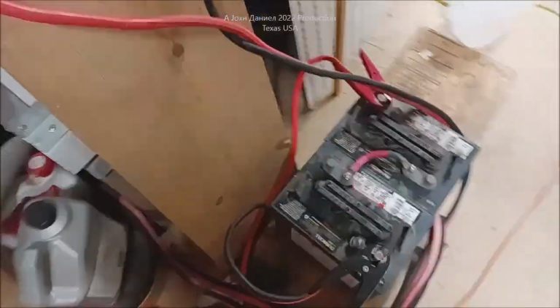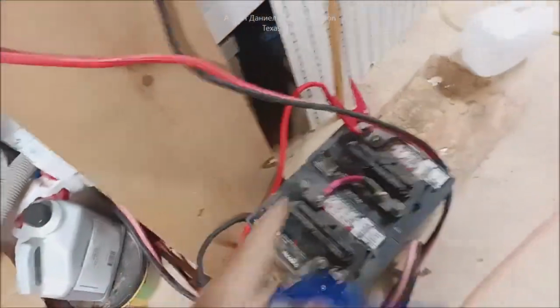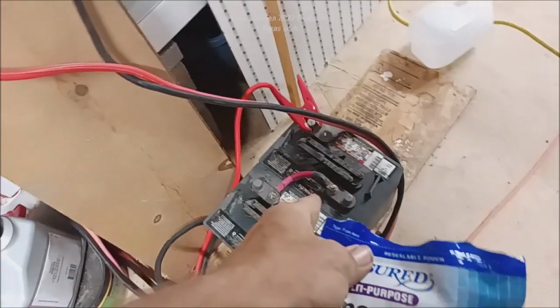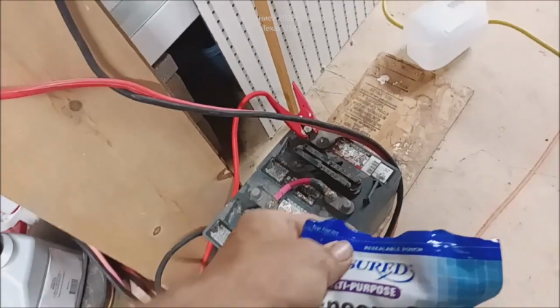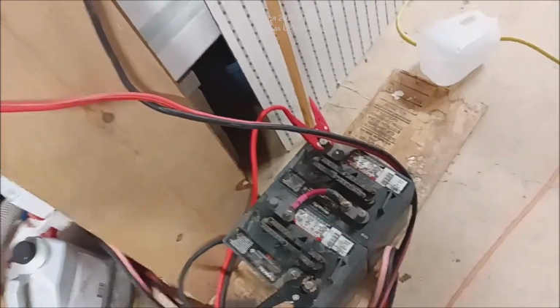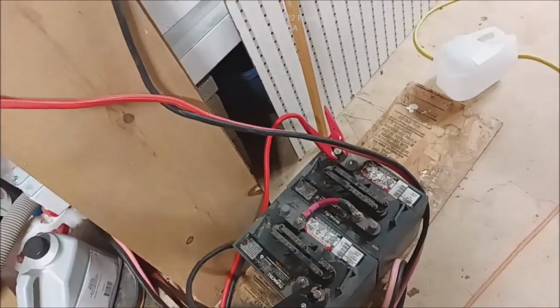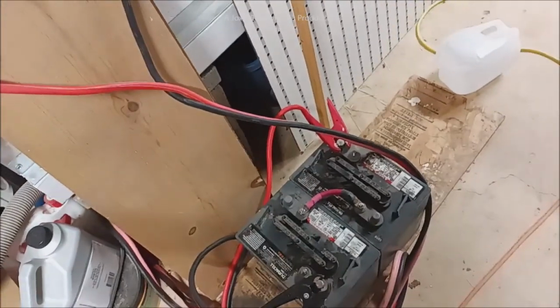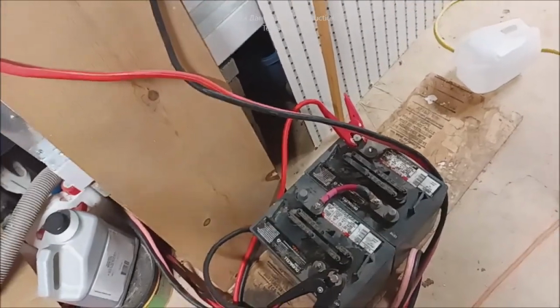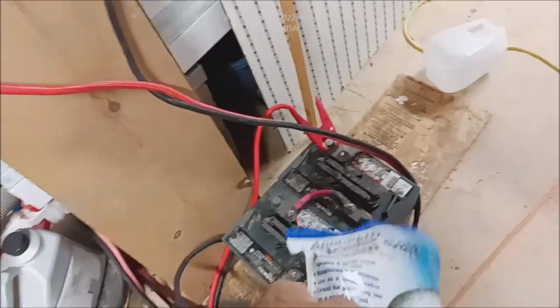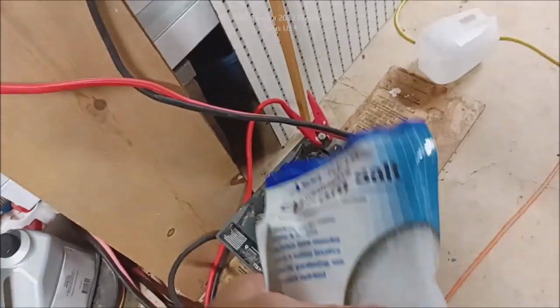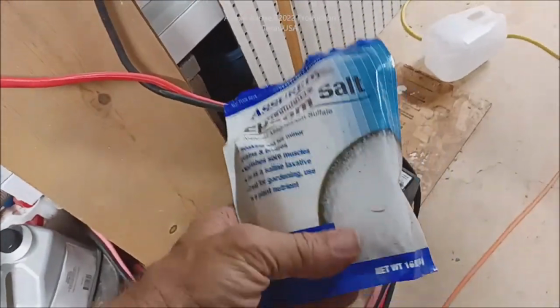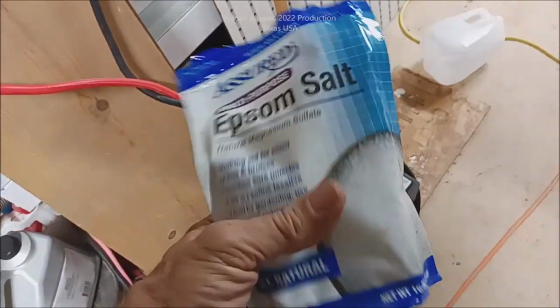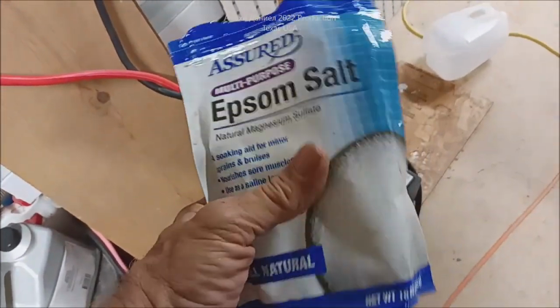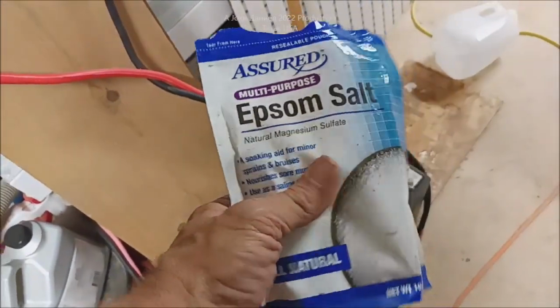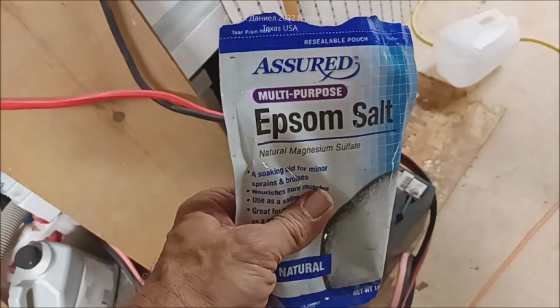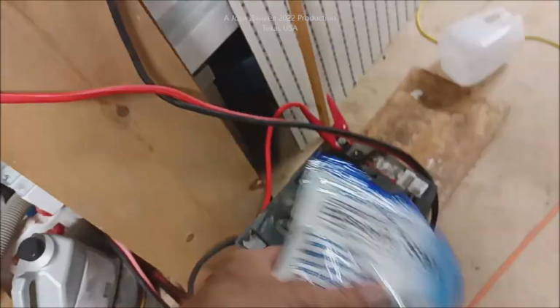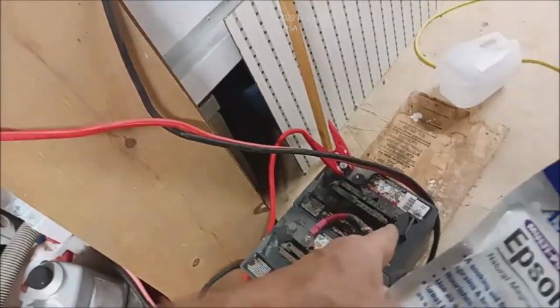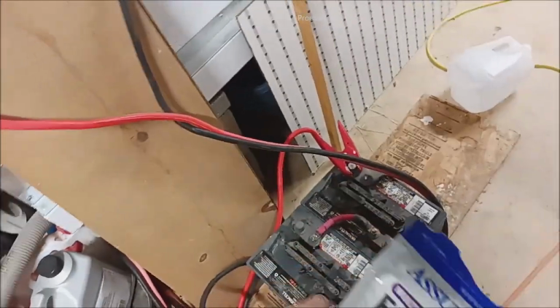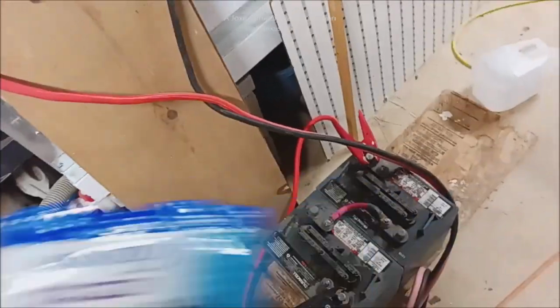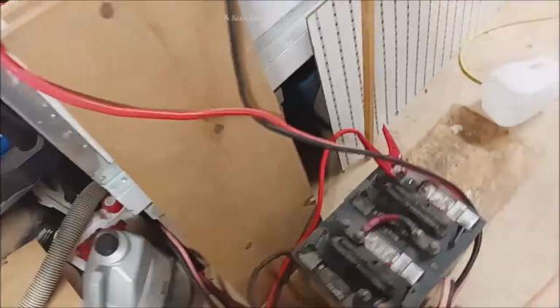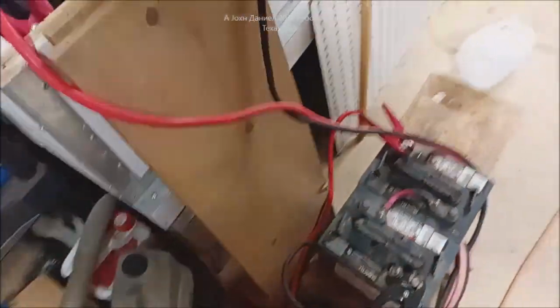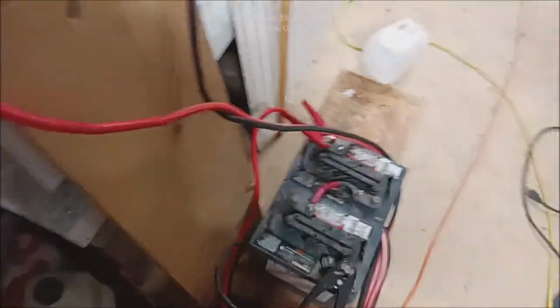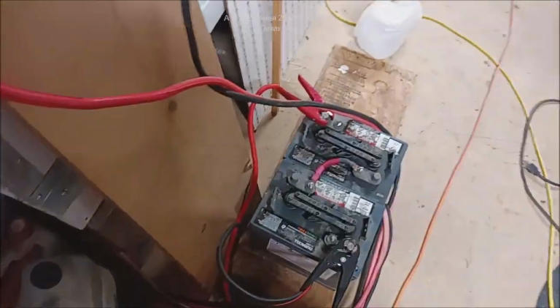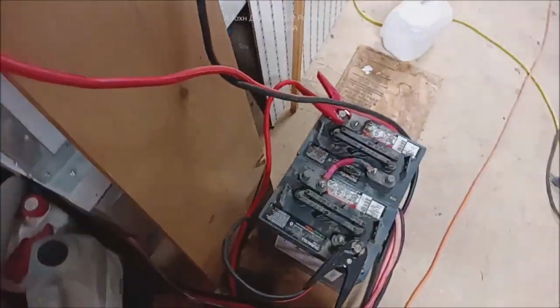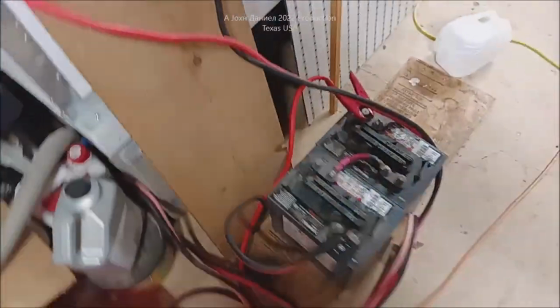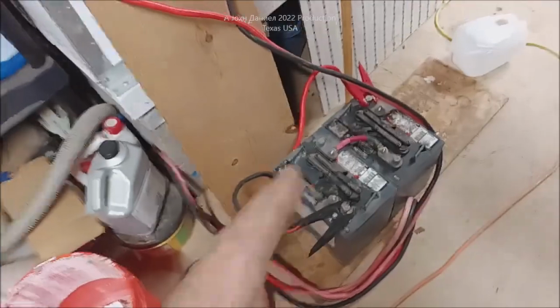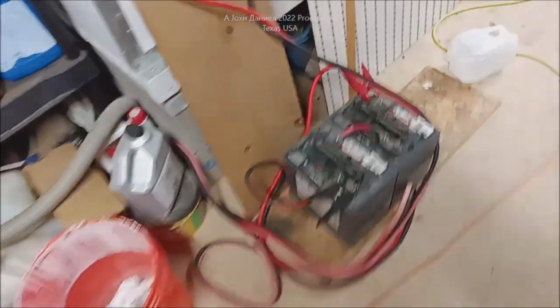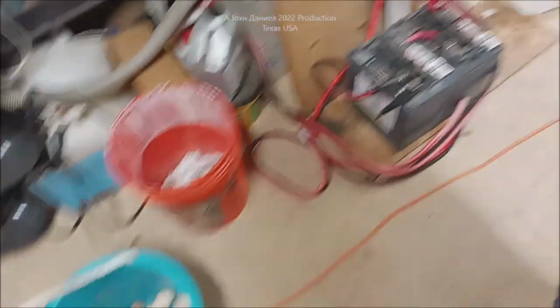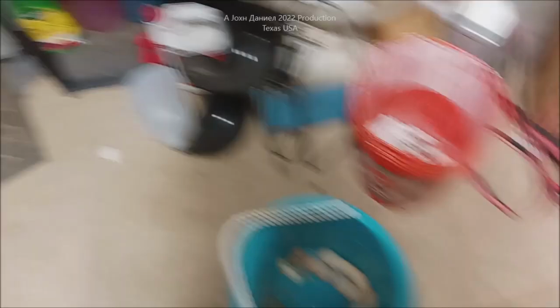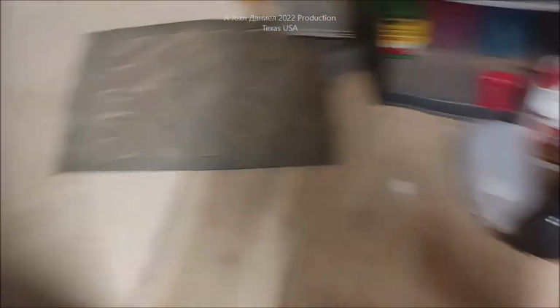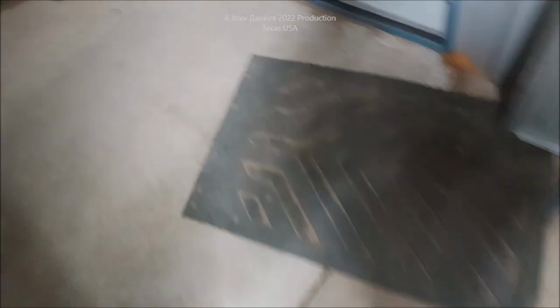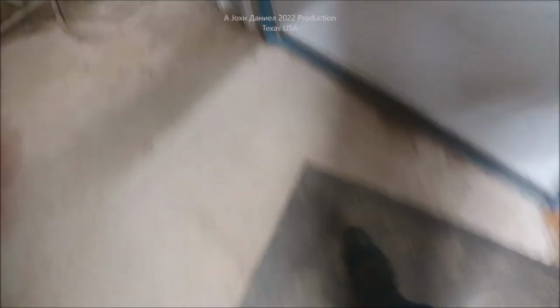If you want to recover a battery that's old and dying — that one there is four years old, my wife leaves lights on all the time — a little Epsom salt will bring it back to life. Right now she is at nearly 90% and bringing itself up.